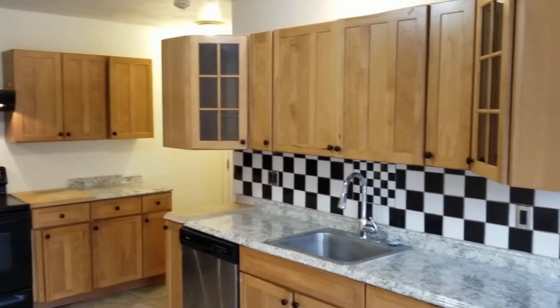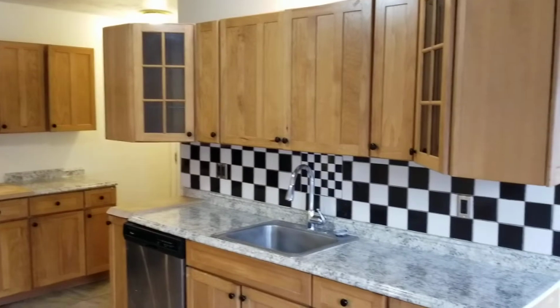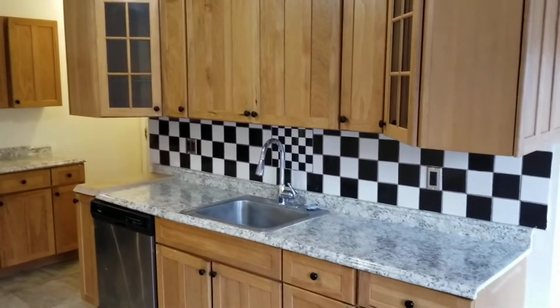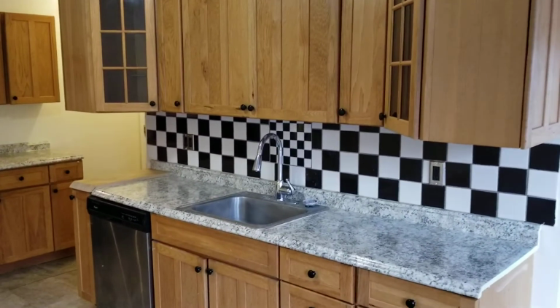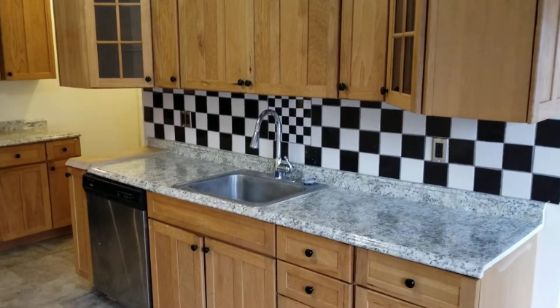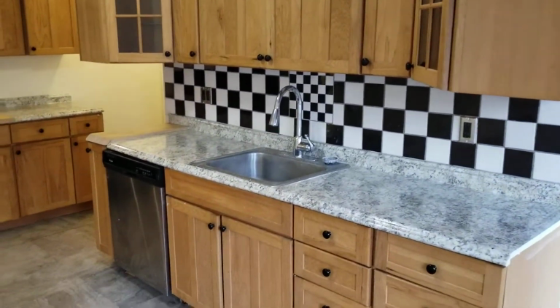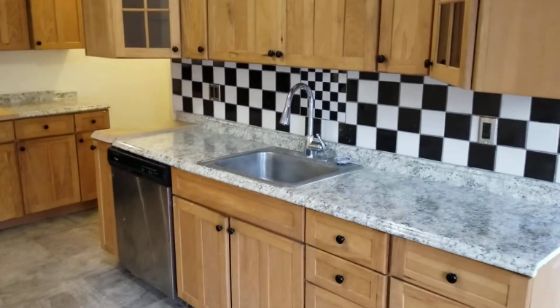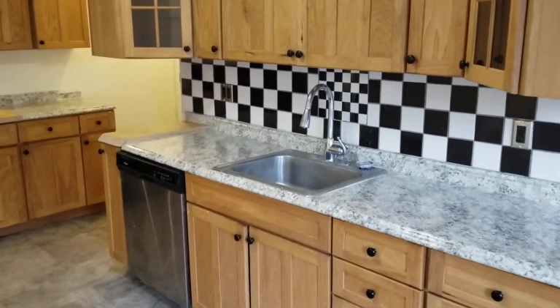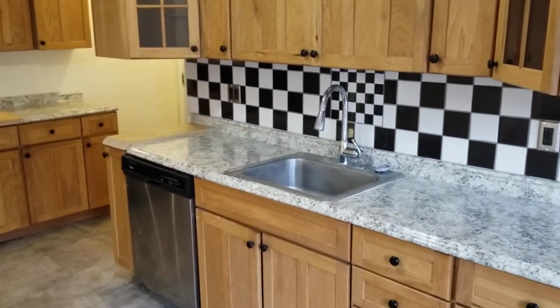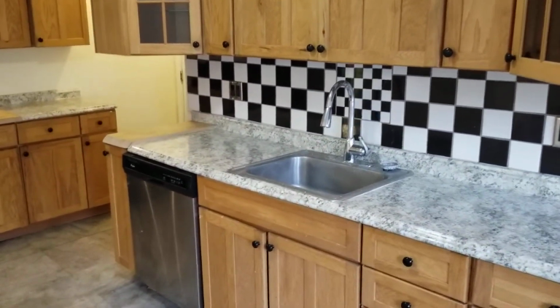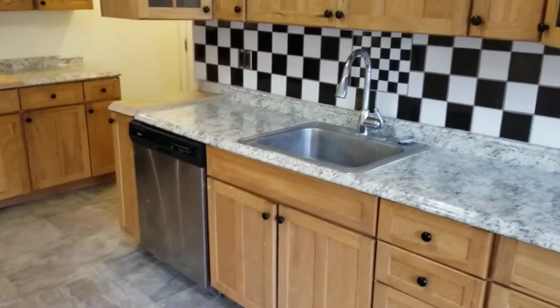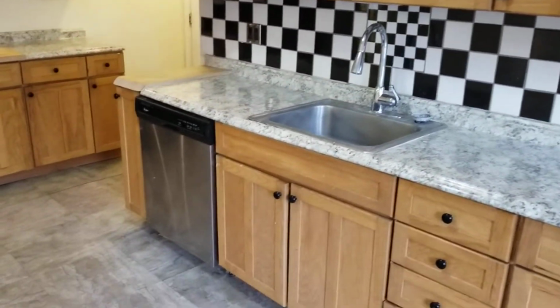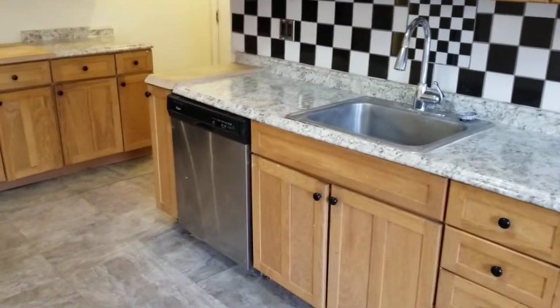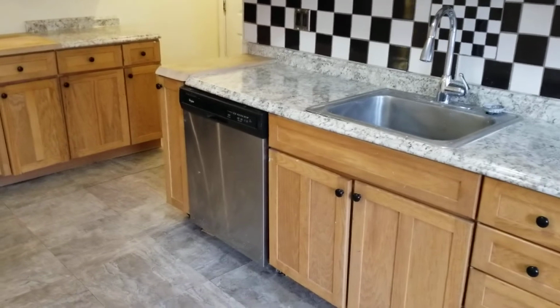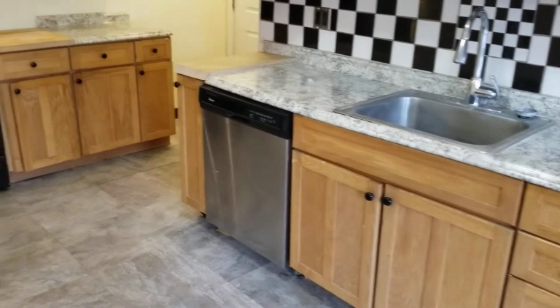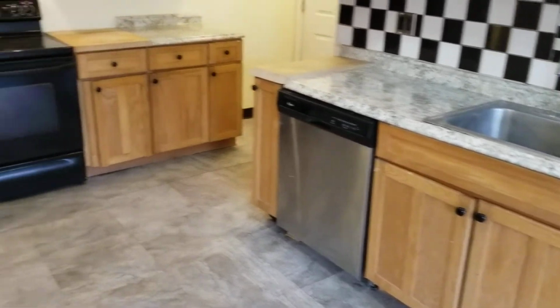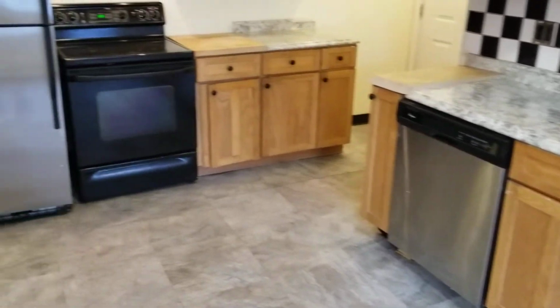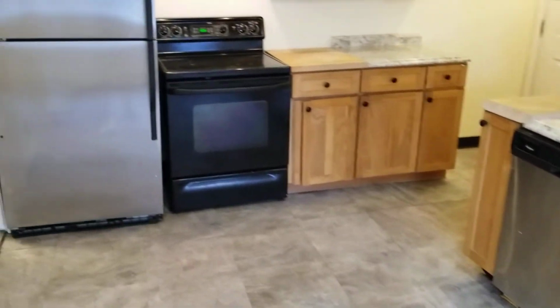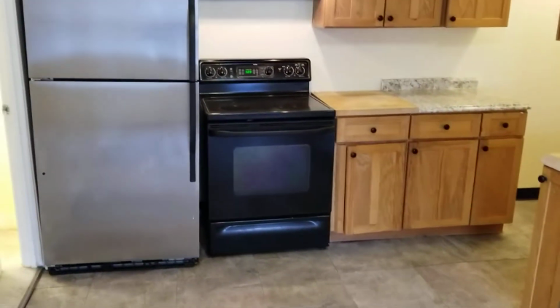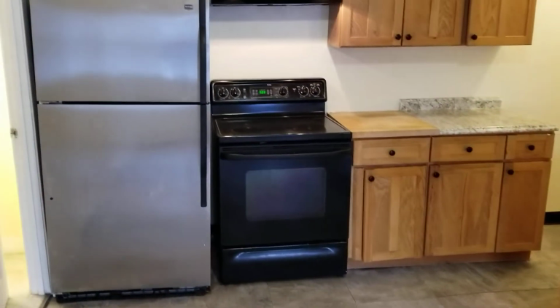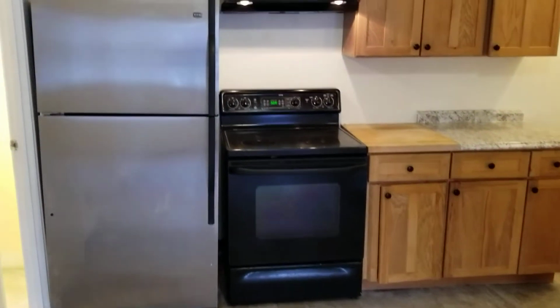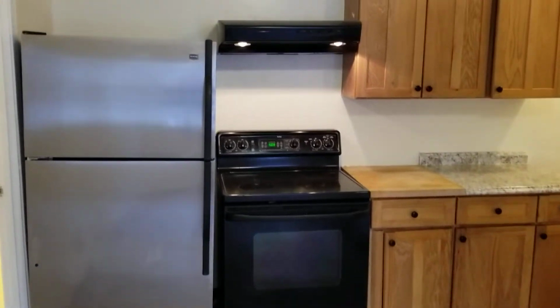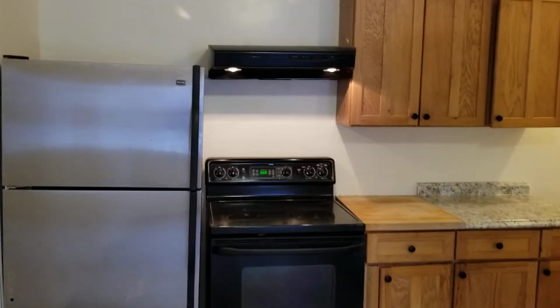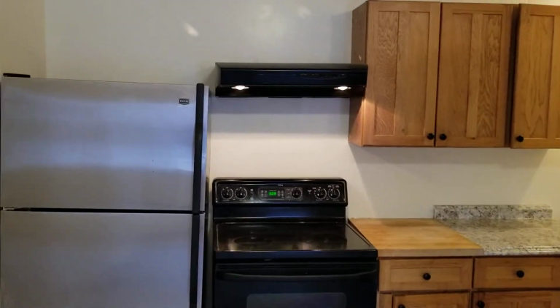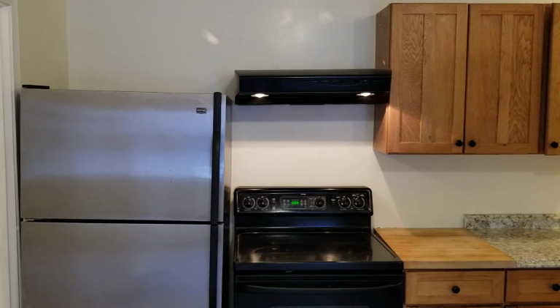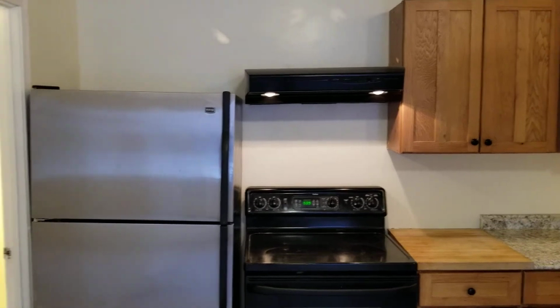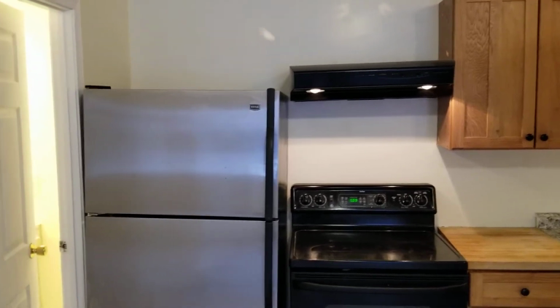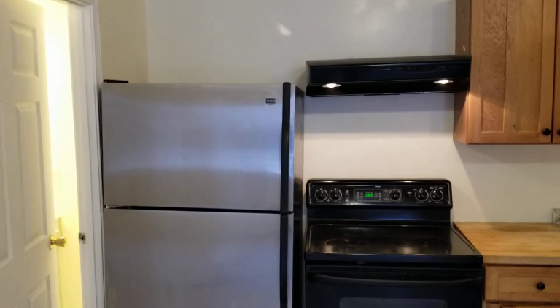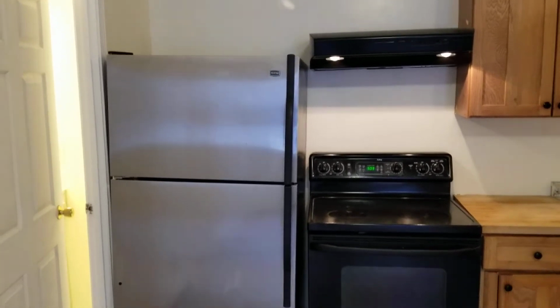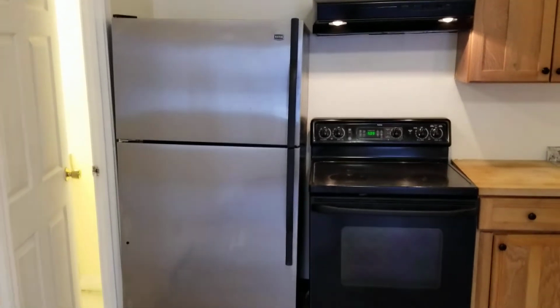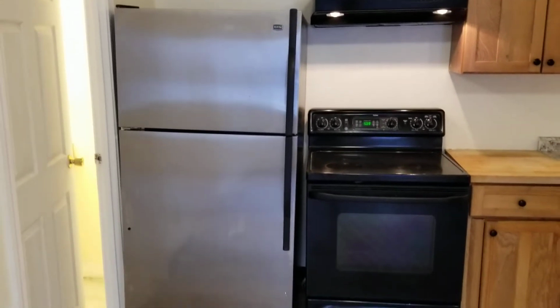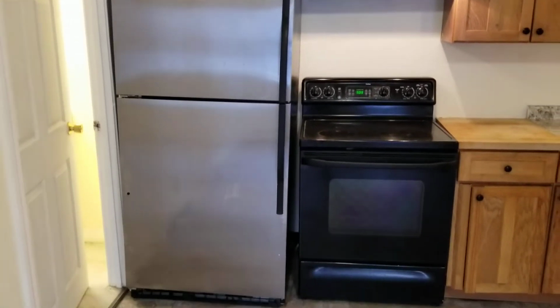The appliances in this kitchen area include the single bin stainless steel sink, a stainless steel dishwasher, a four burner glass top stove and oven, a range hood above that, and in the corner, a large sized stainless steel refrigerator.